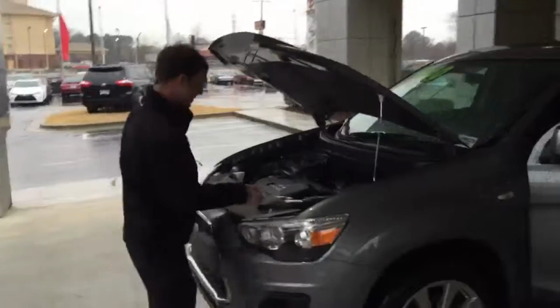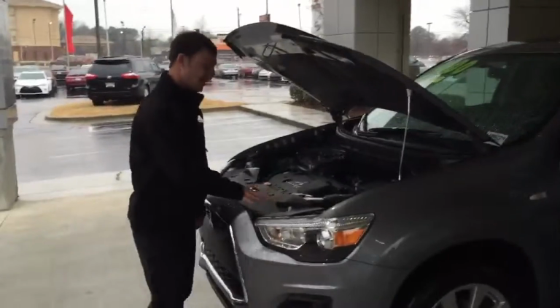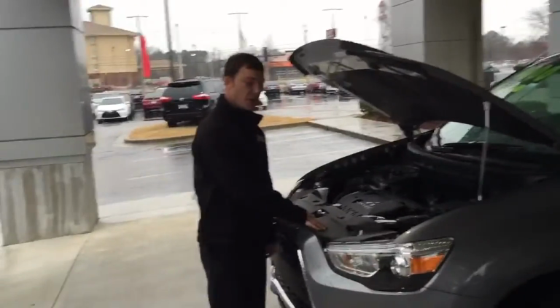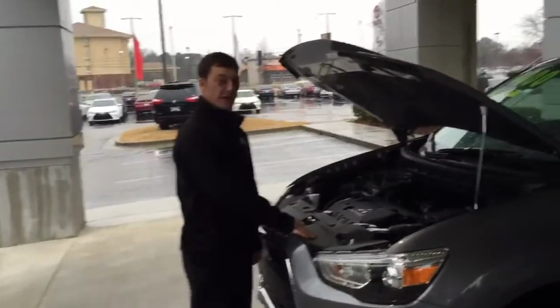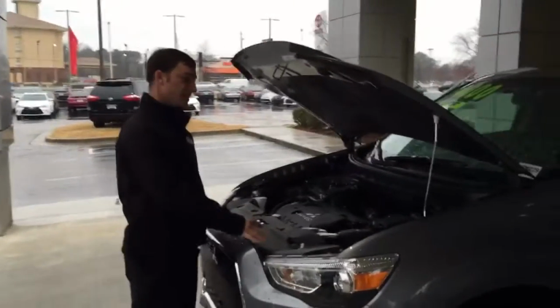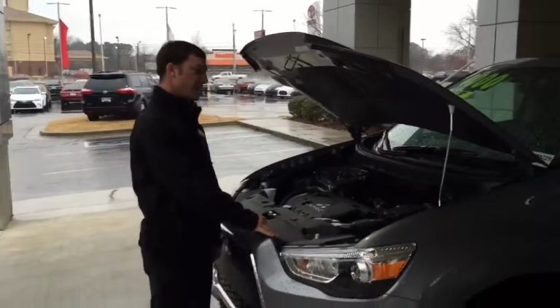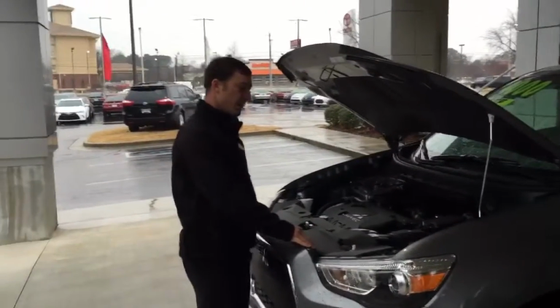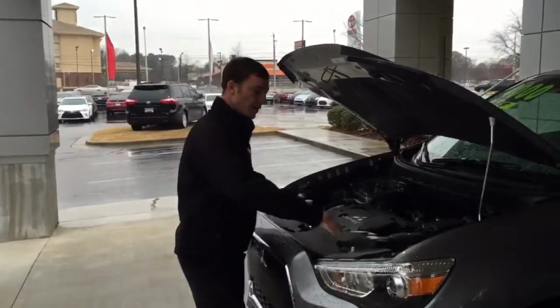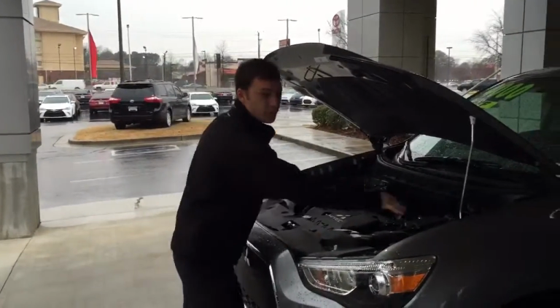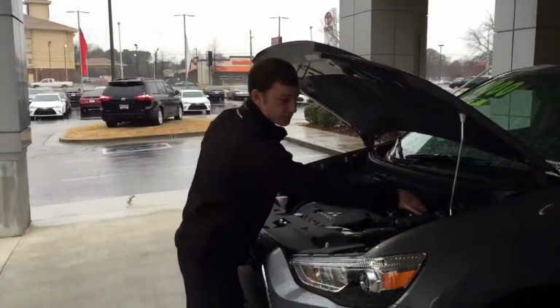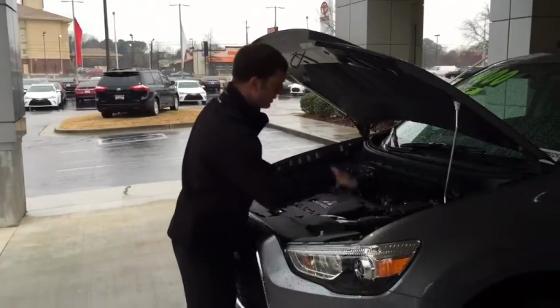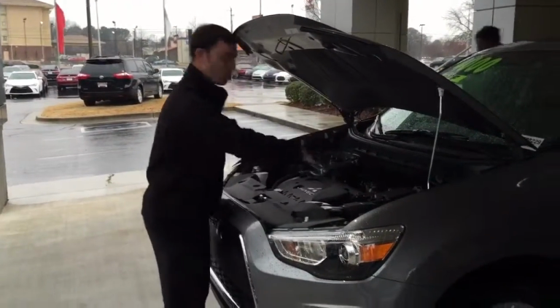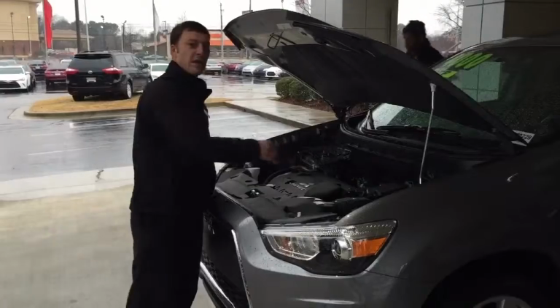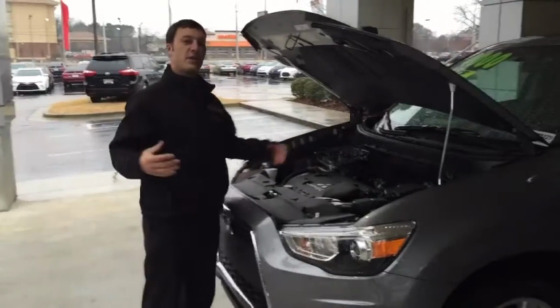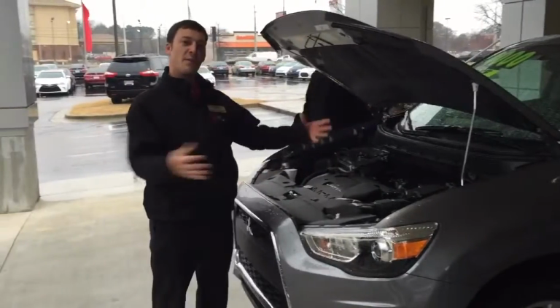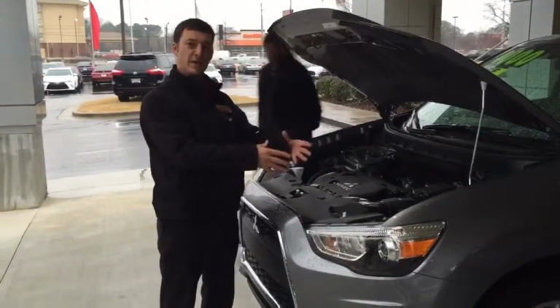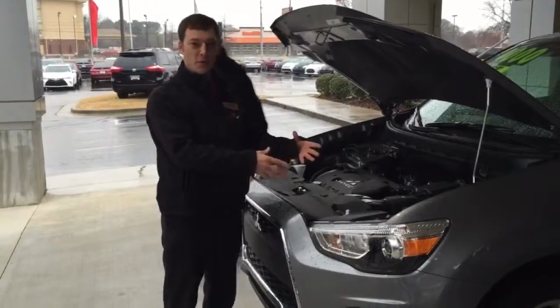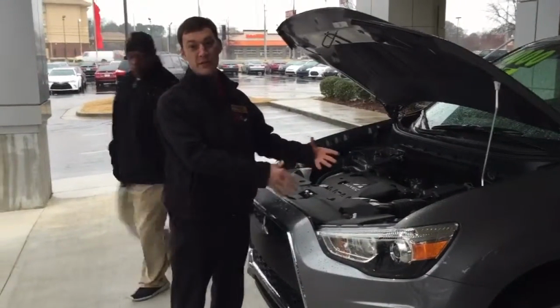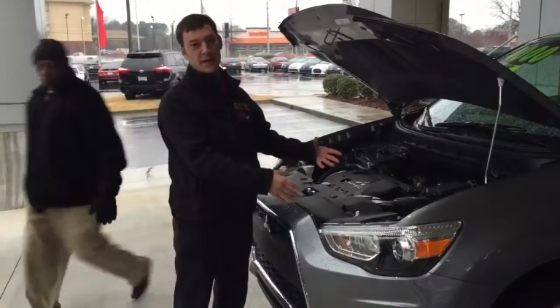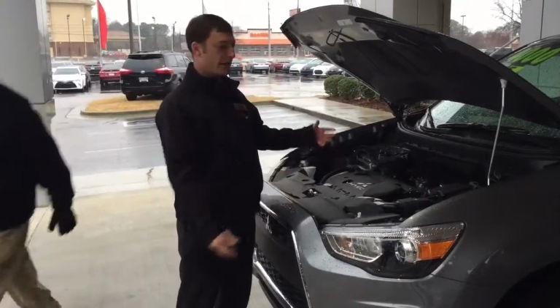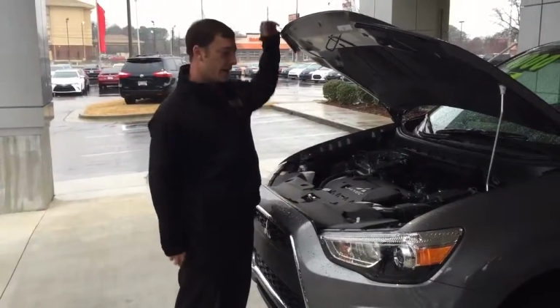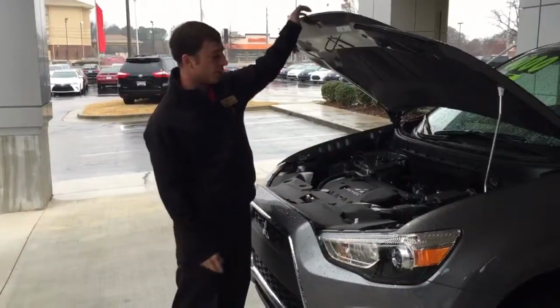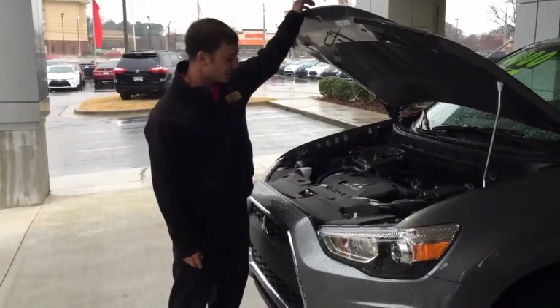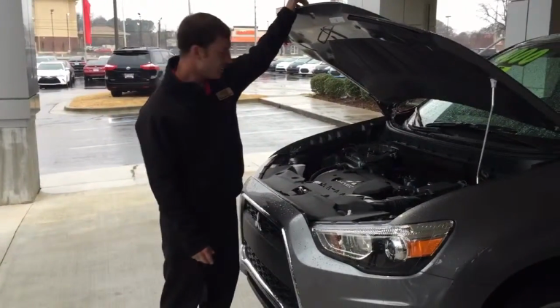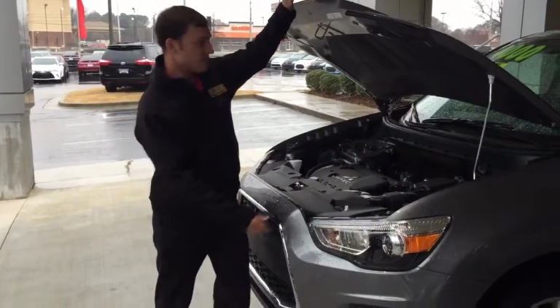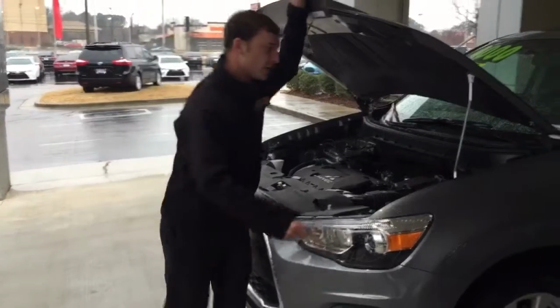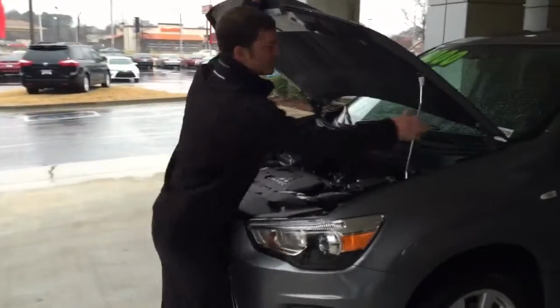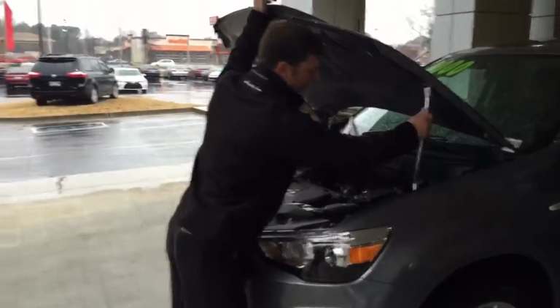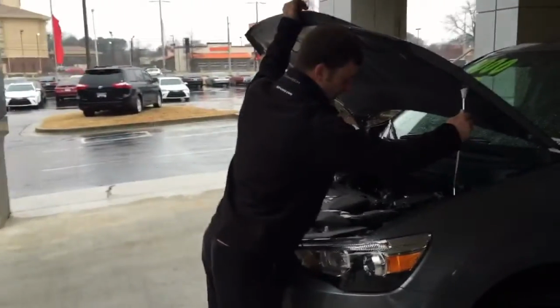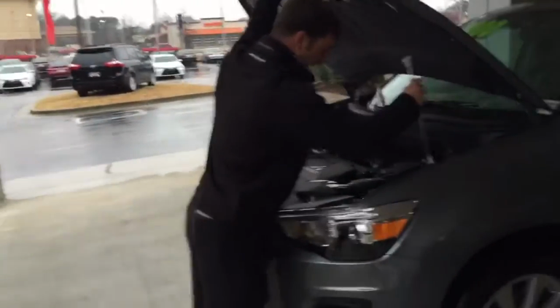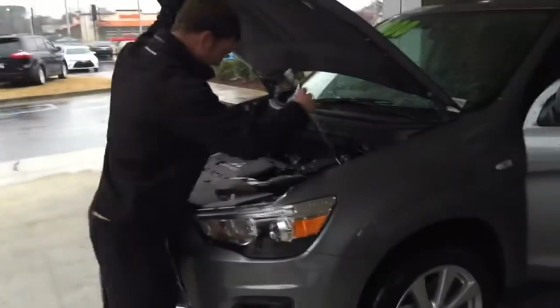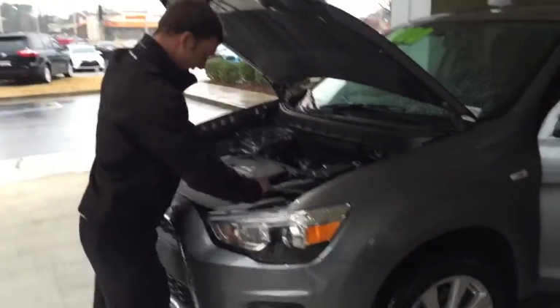This Mitsubishi Outlander Sport is a very safe vehicle. You got a crumple zone, so the engine is going to drop down — it's not going to come into the compartment if you do get hit at the head-on point. It also has about seven airbags, so you're very safe.